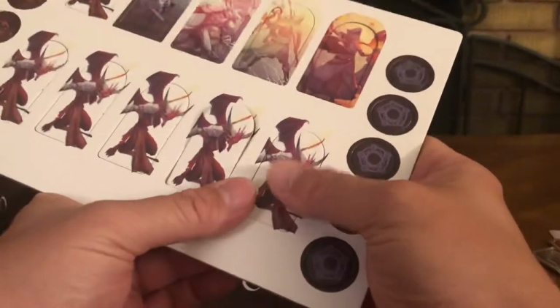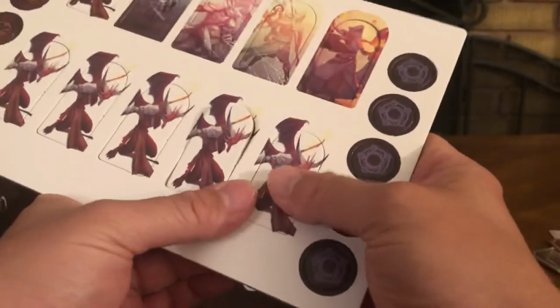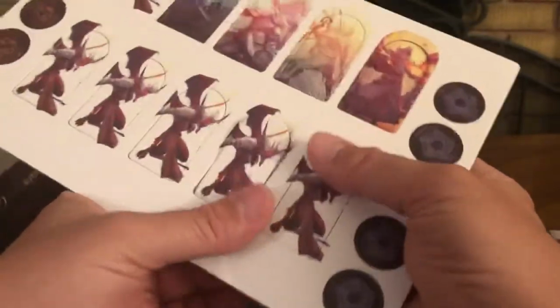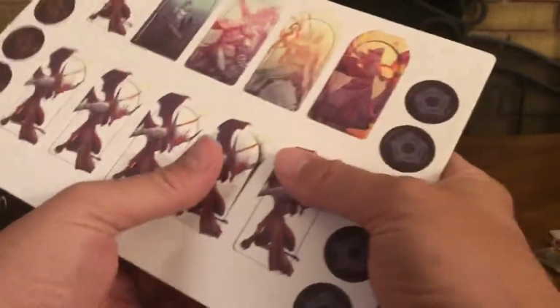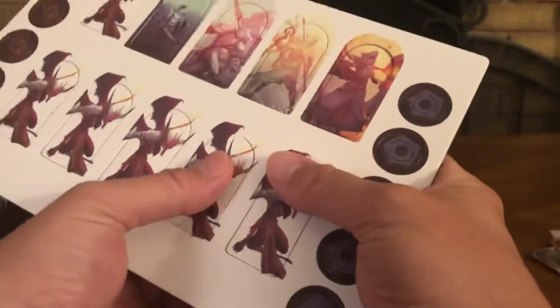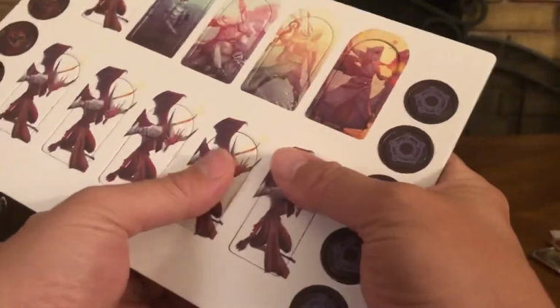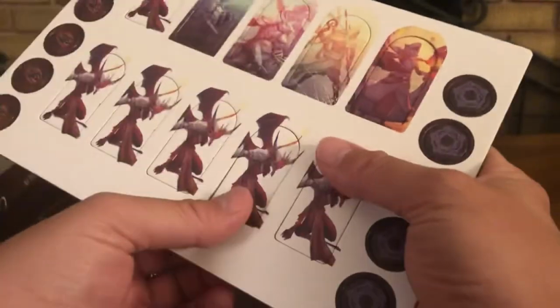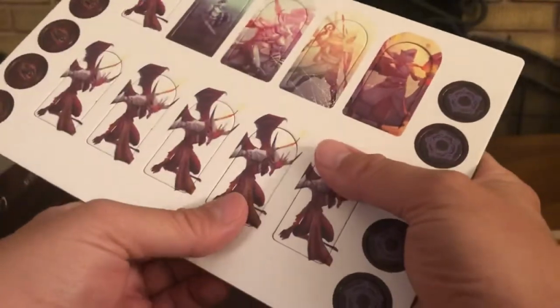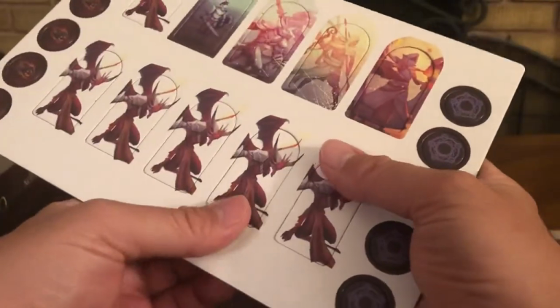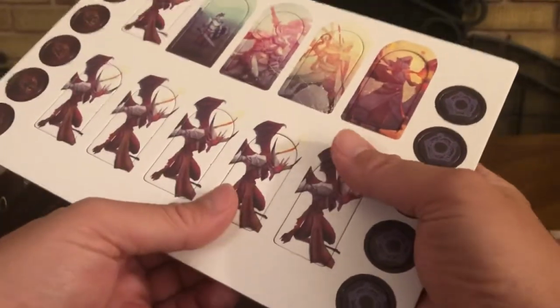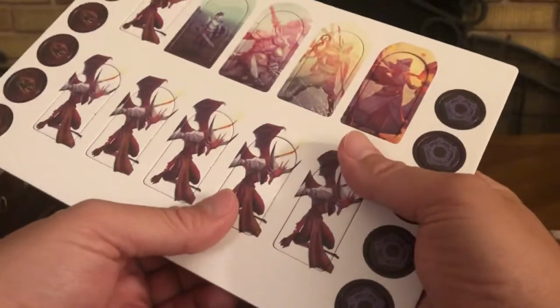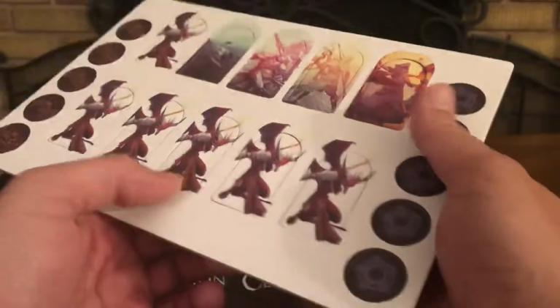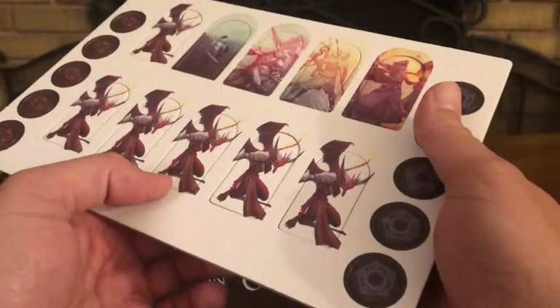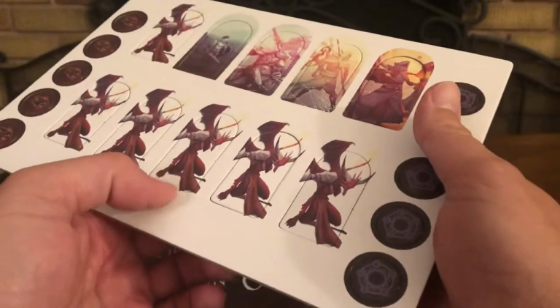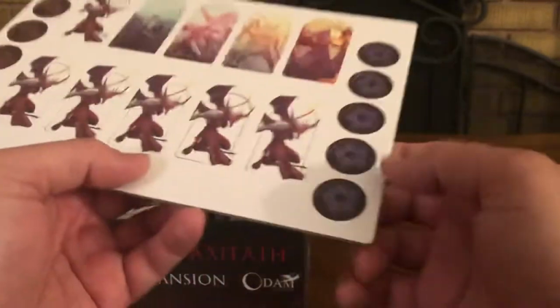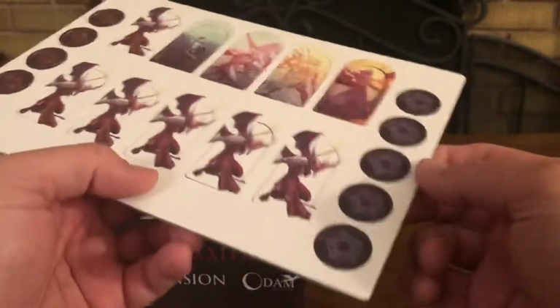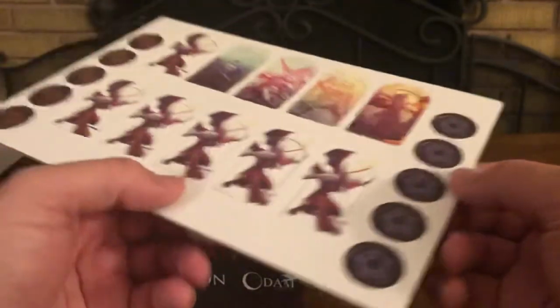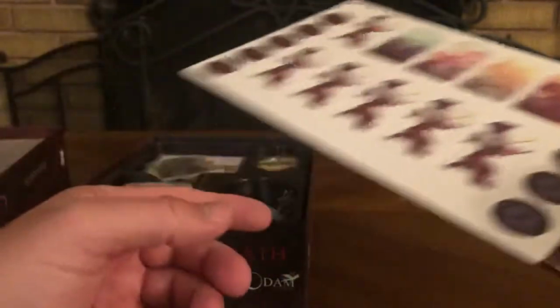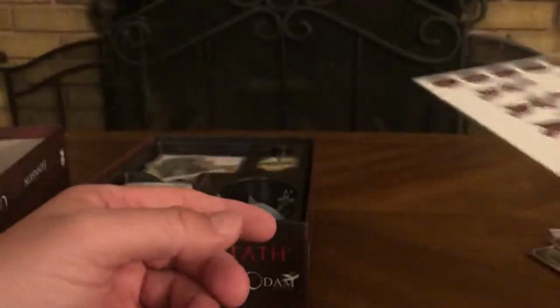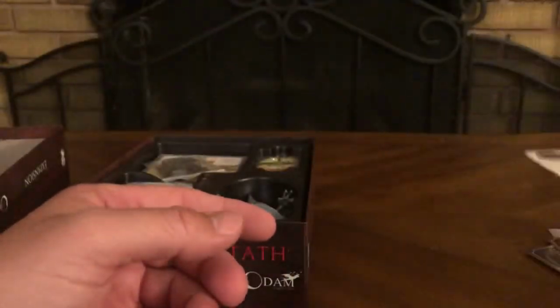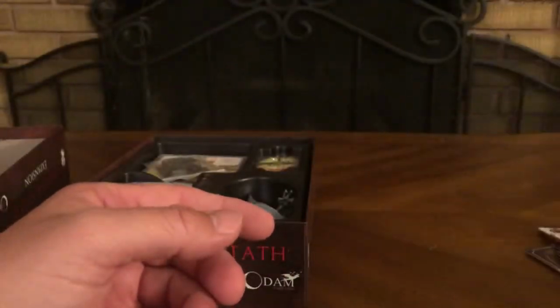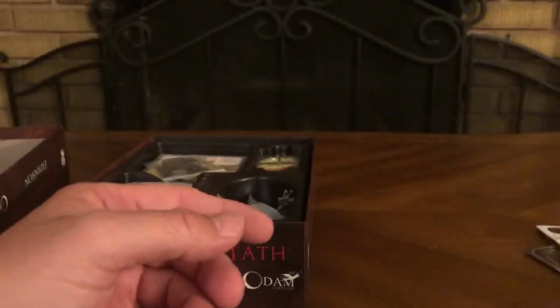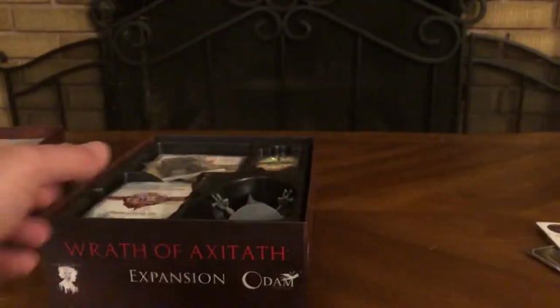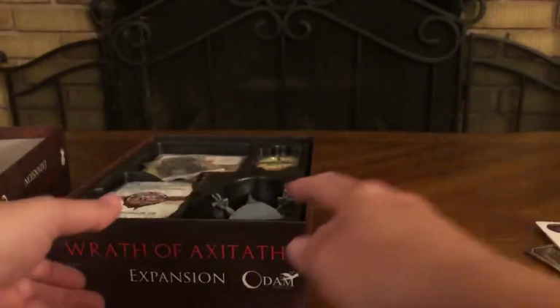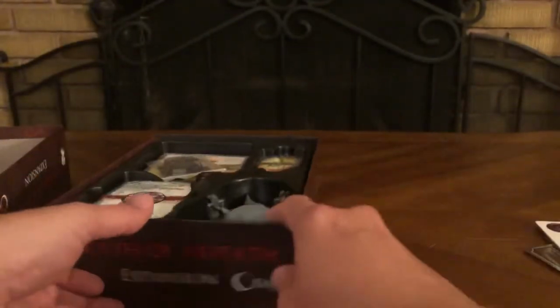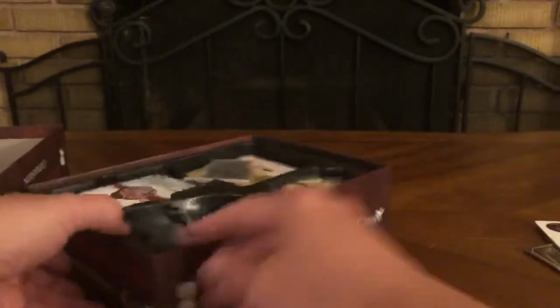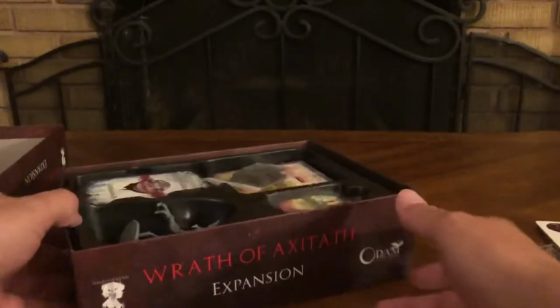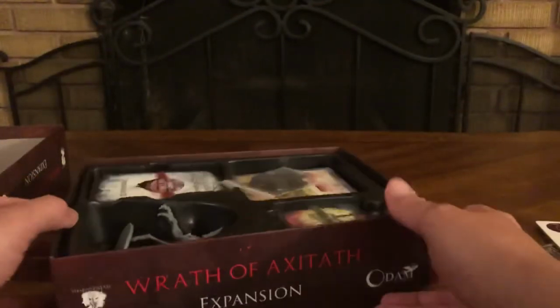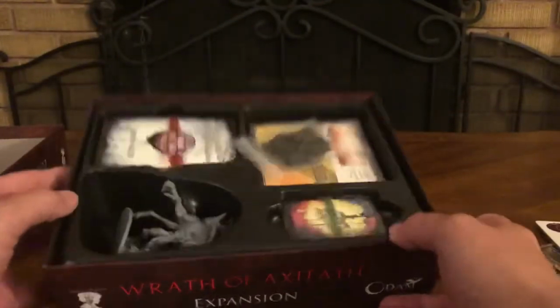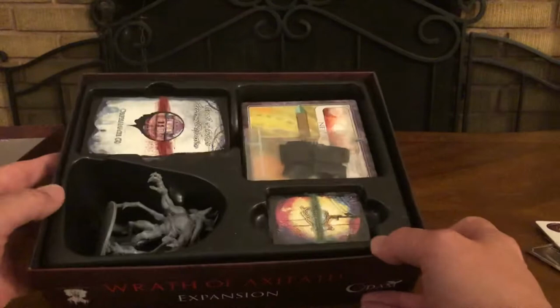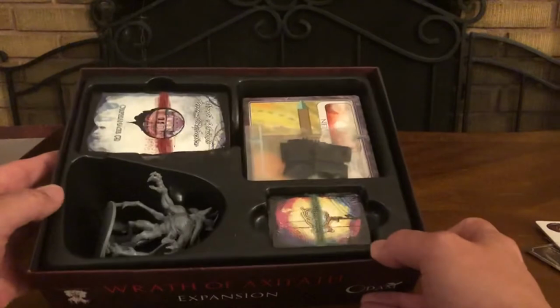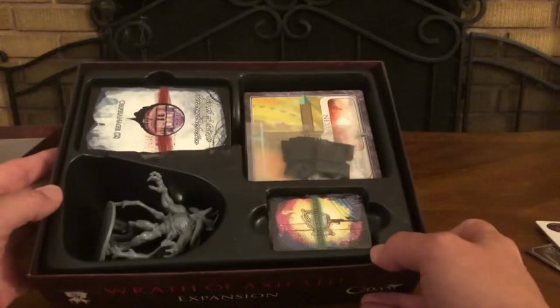They're easily placed right back in — you can see how easily they're popping right out, and they go back in just as easy. Let's see what else is inside this box — looks like we've got some cards, and we'll get to the figure itself.